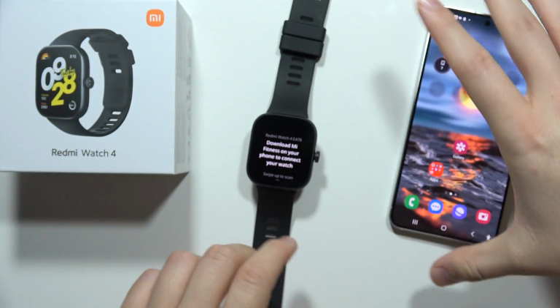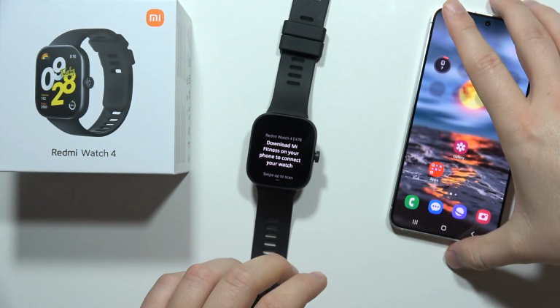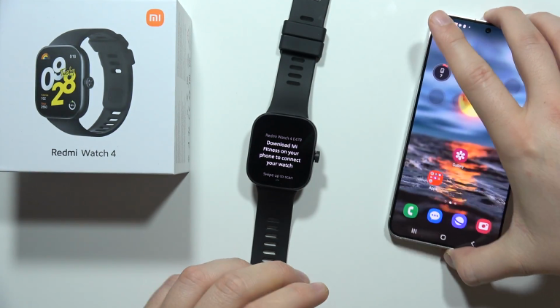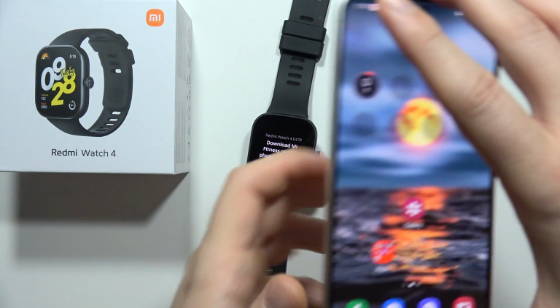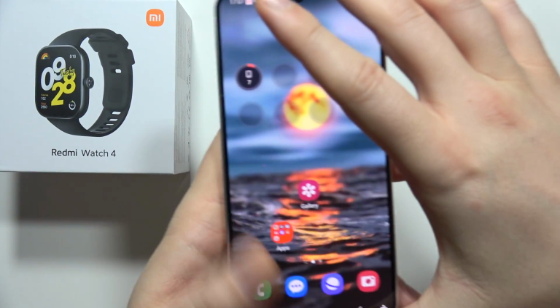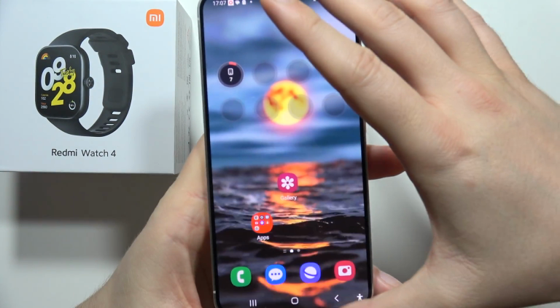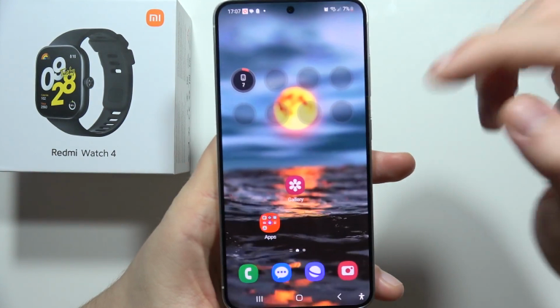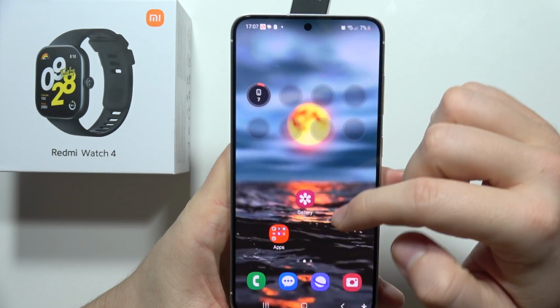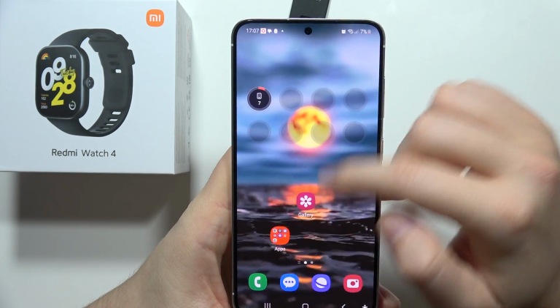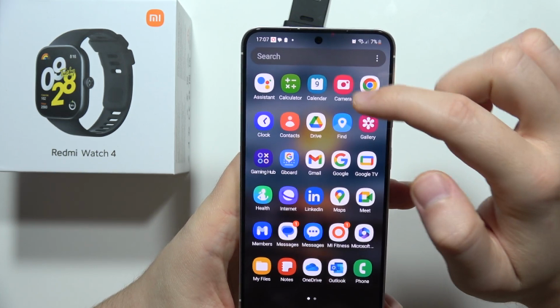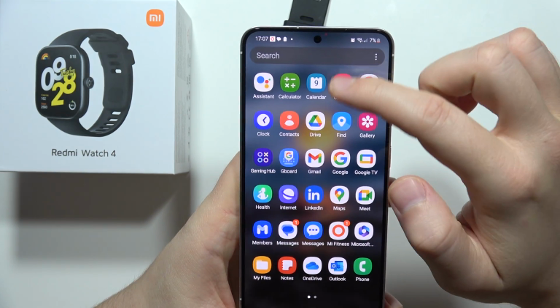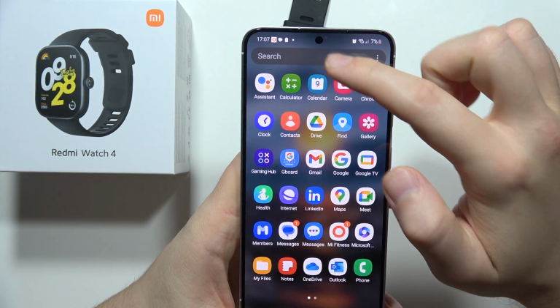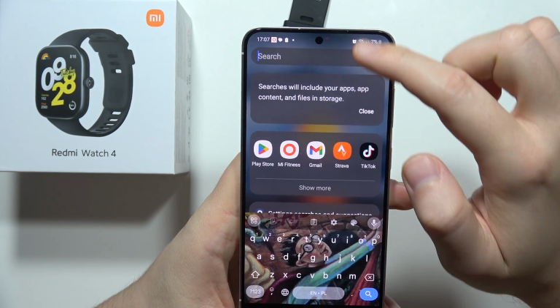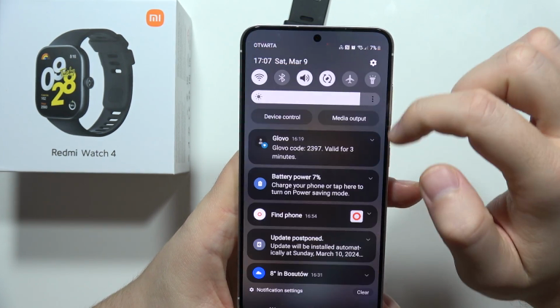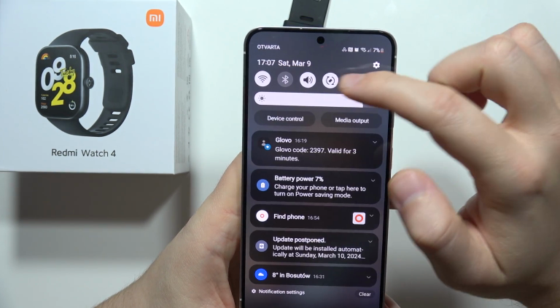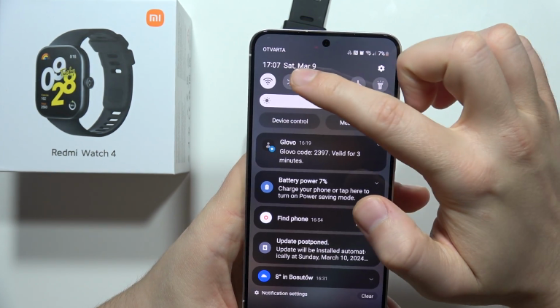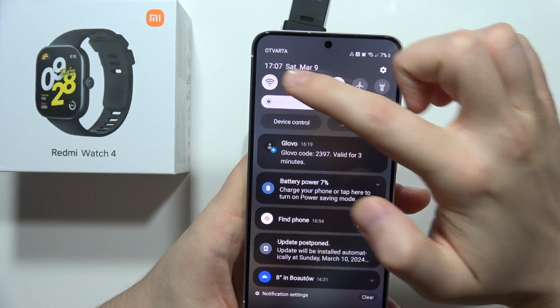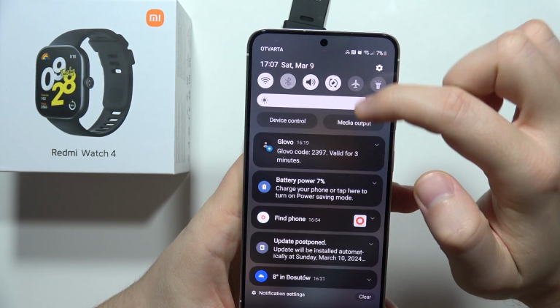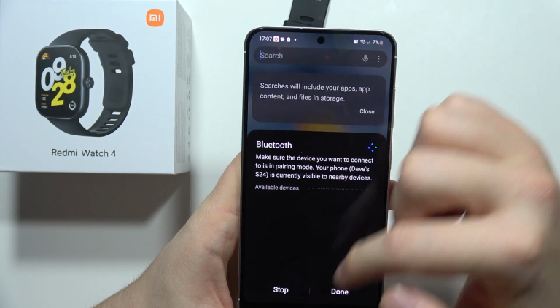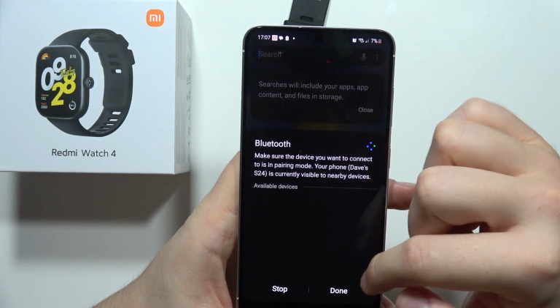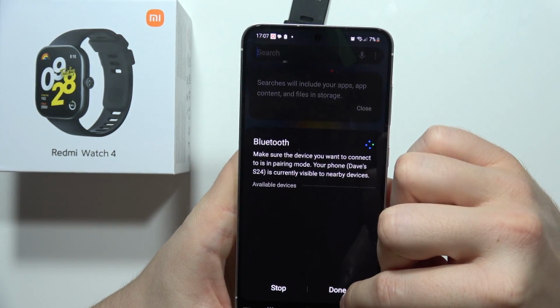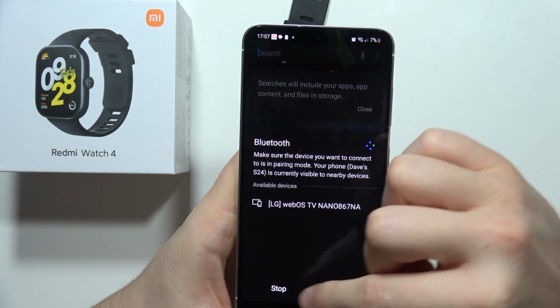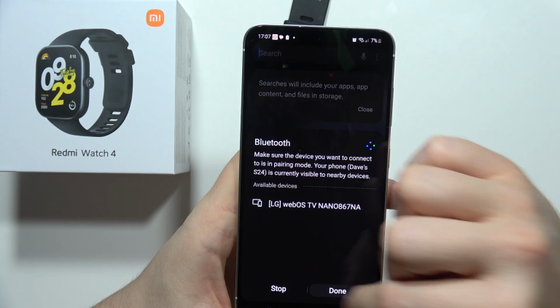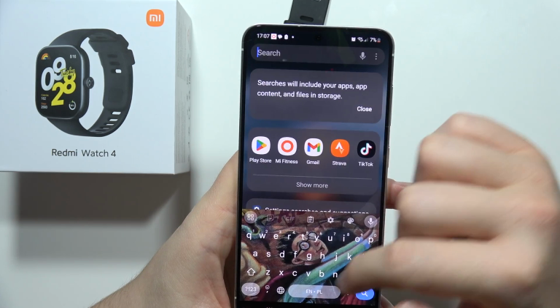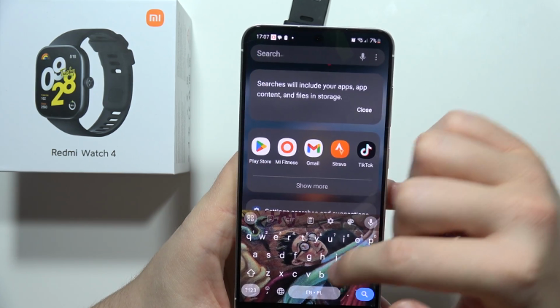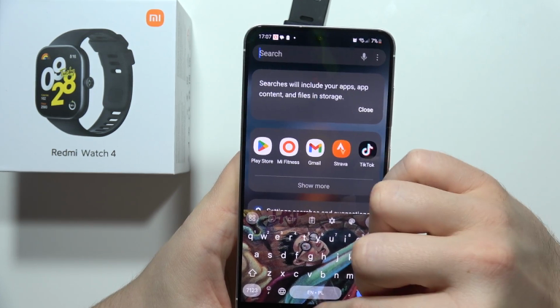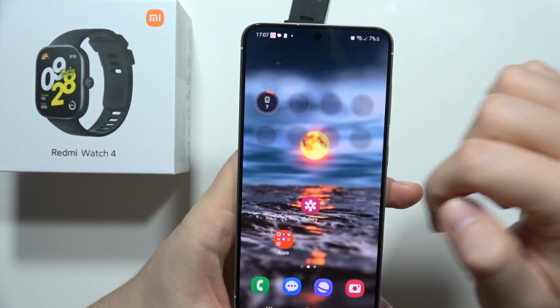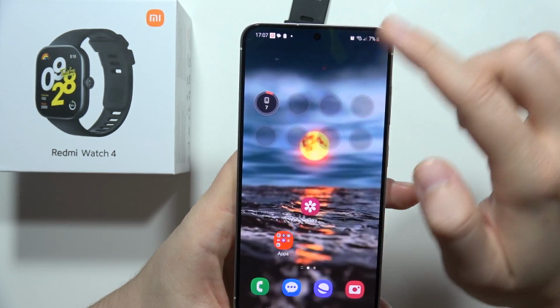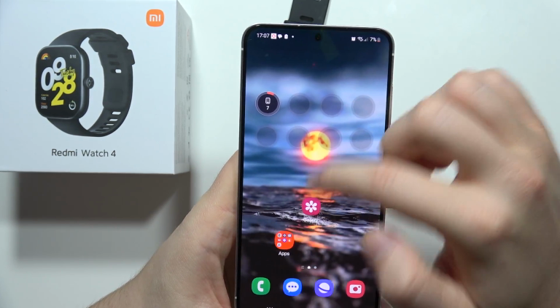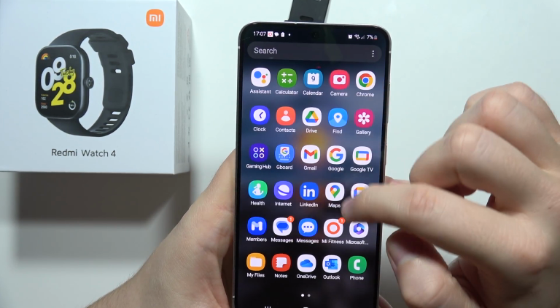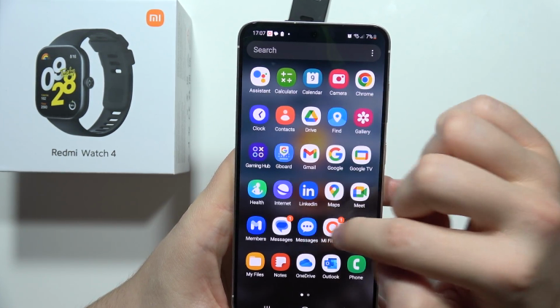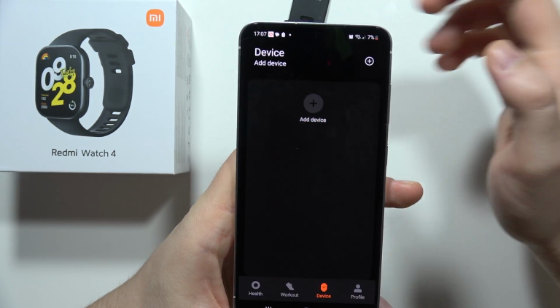Select the English language on the watch. Then on your smartphone, make sure the Mi Fitness application is downloaded, turn on Bluetooth, and click Done. Now open the Mi Fitness app.